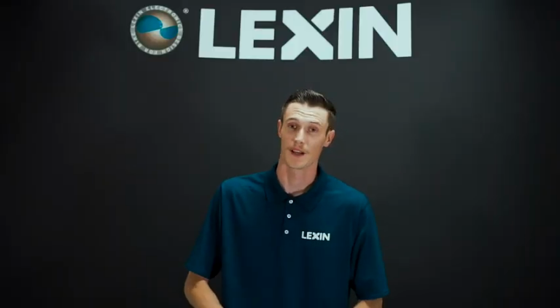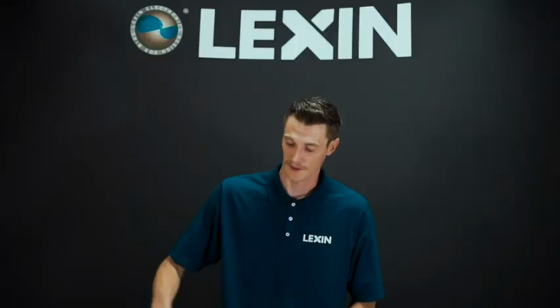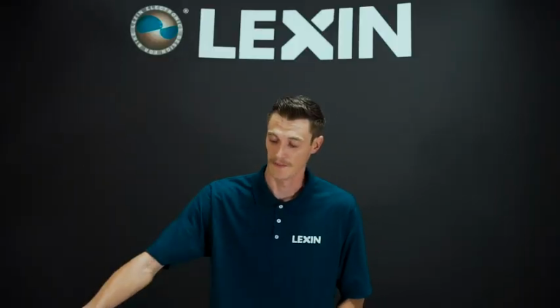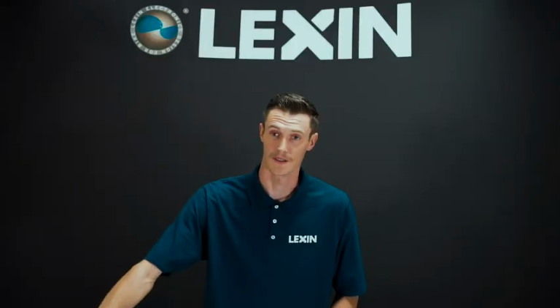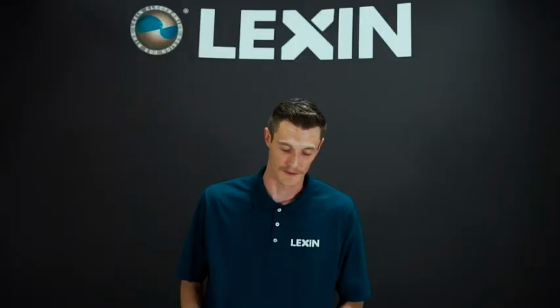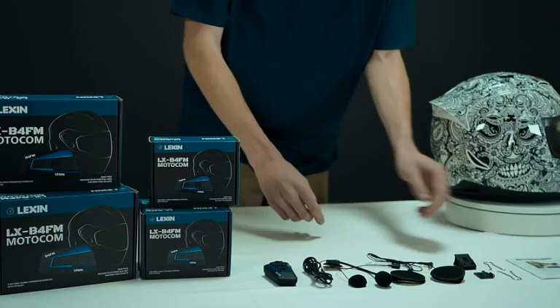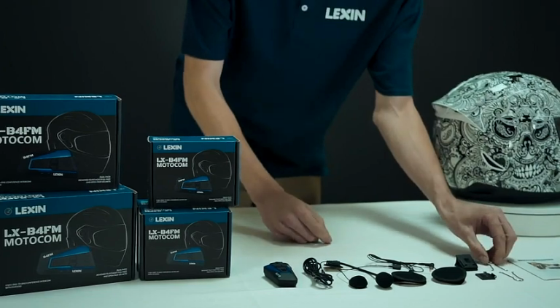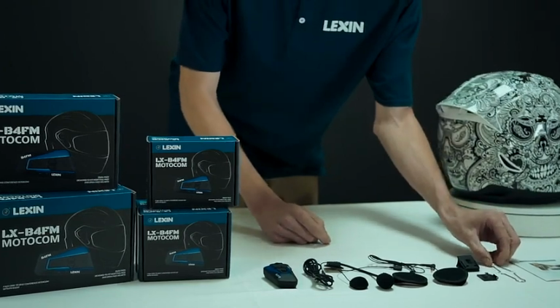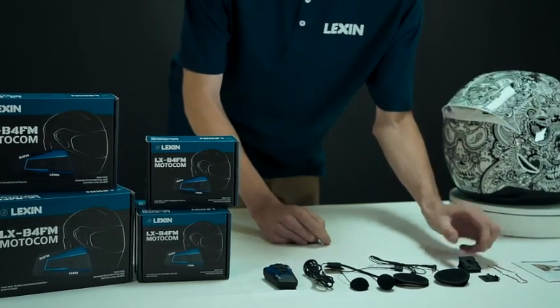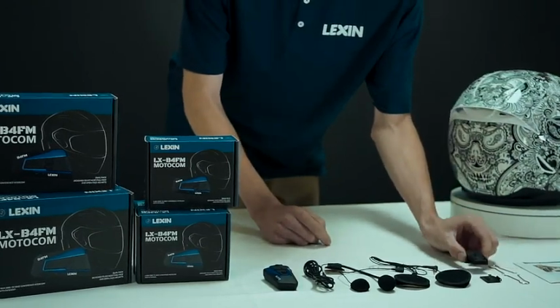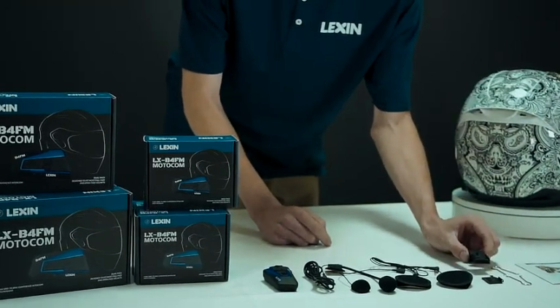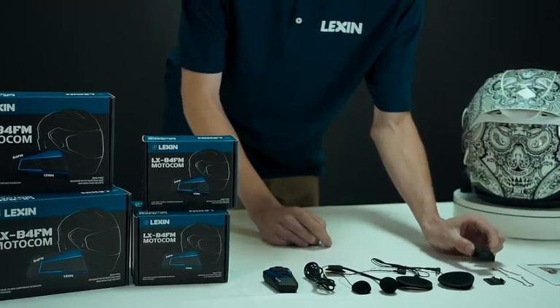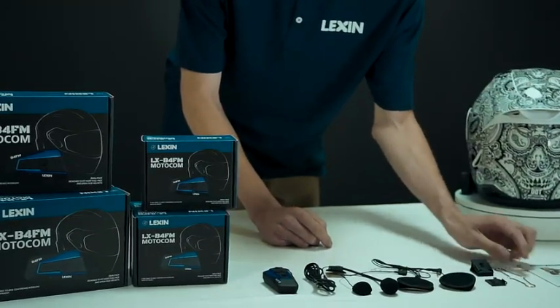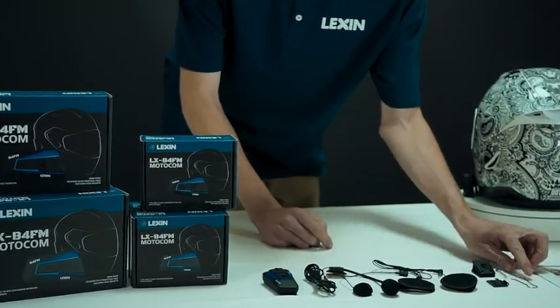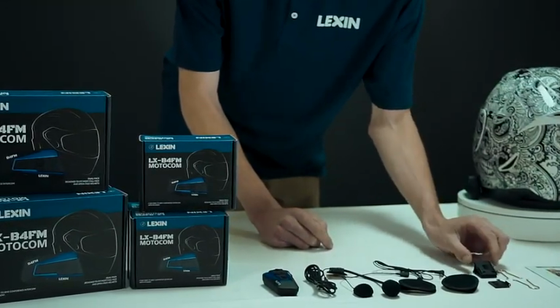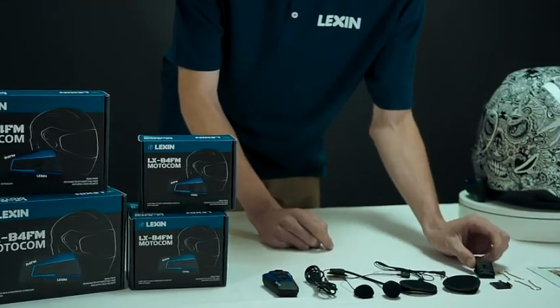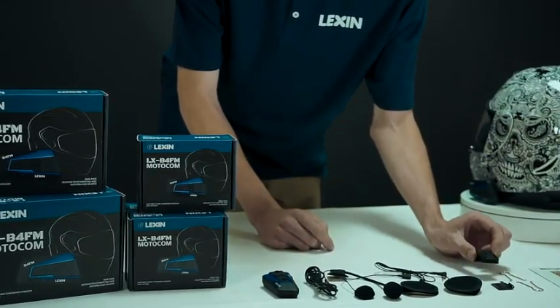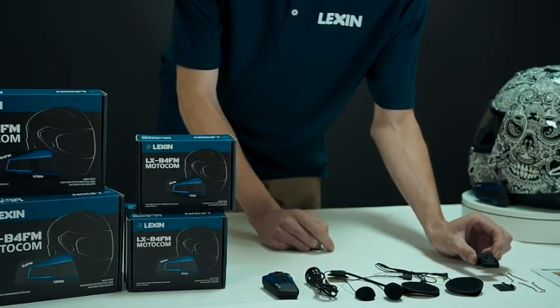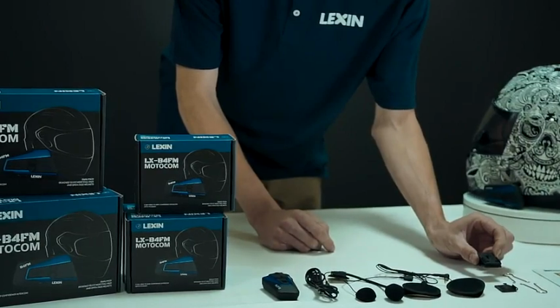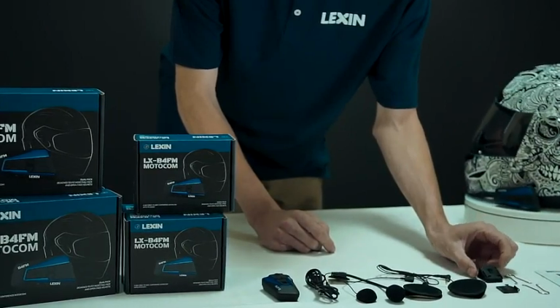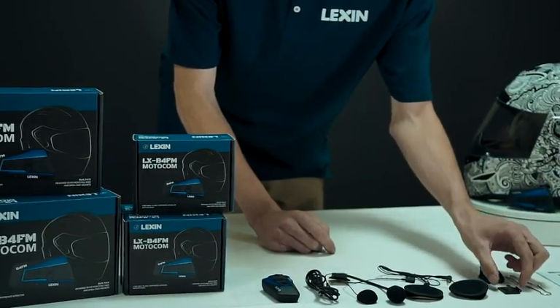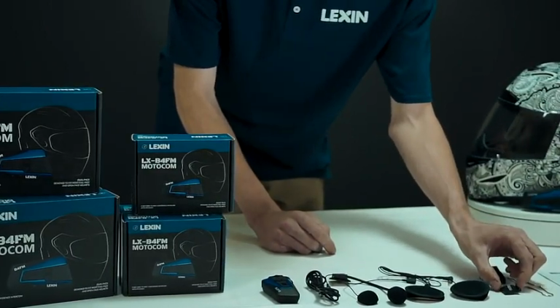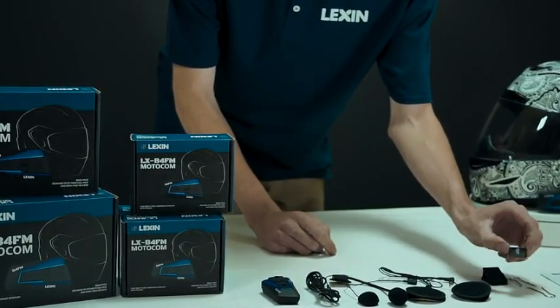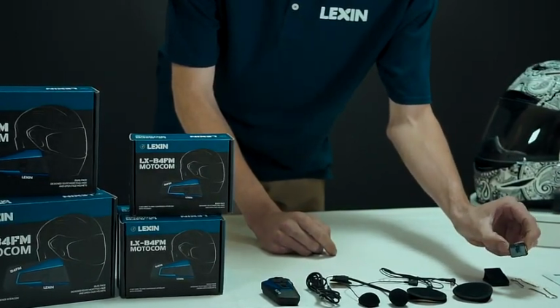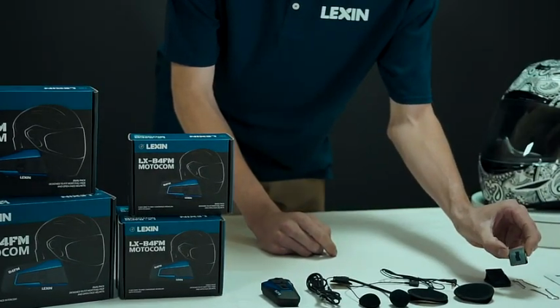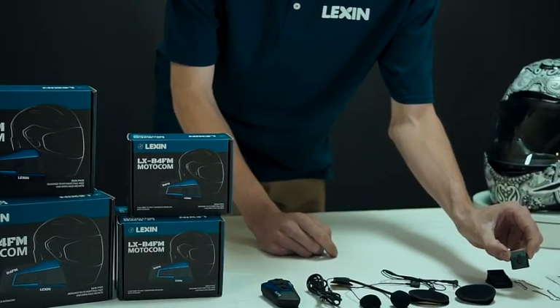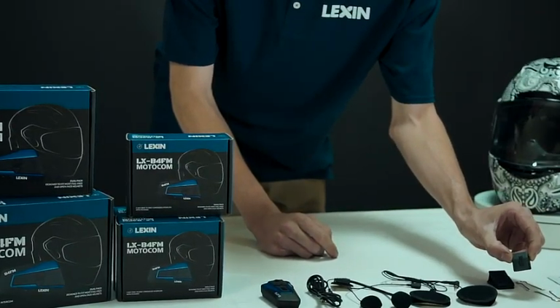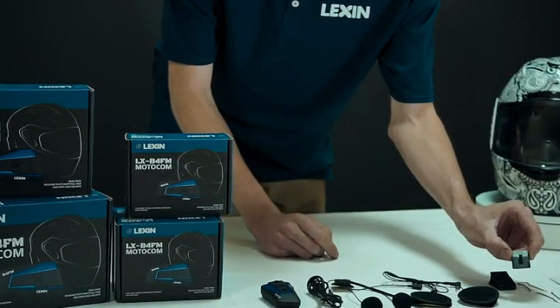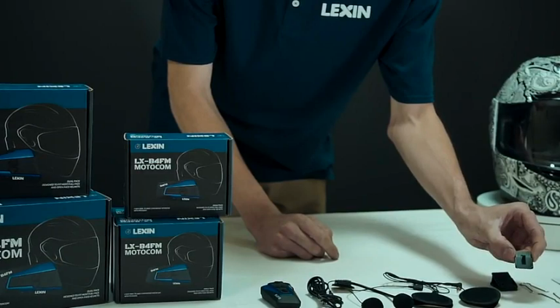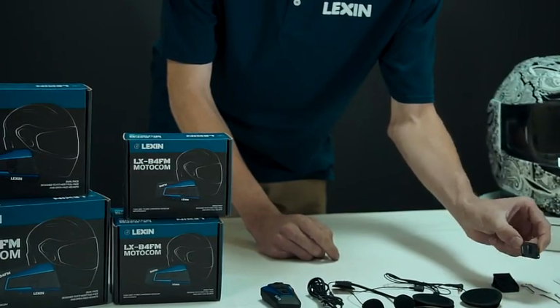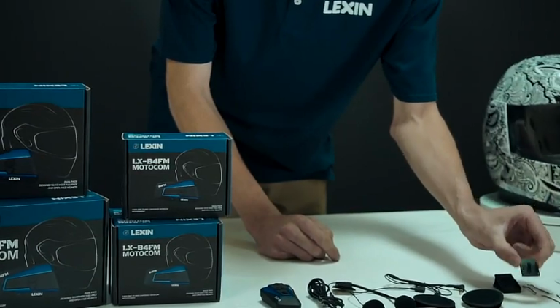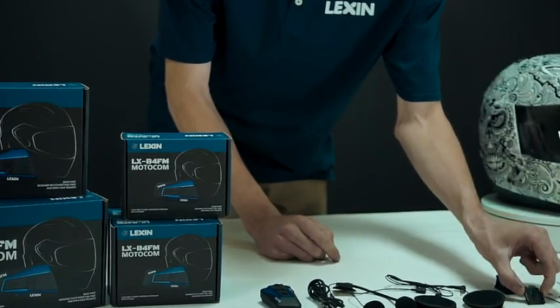Now let me show you what comes in the single unit kit. We have the mounting bracket for the unit, which comes with tabs to squeeze it into place onto your helmet so it won't fall off. And if that won't work, we also have a 3M mount that will stick to any helmet and will make the system work.